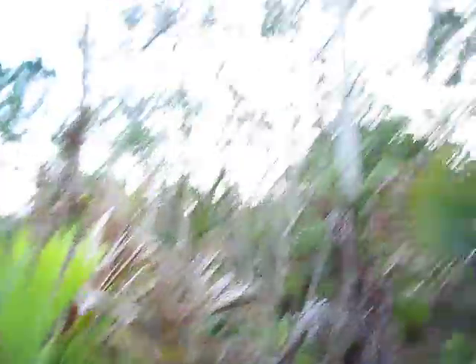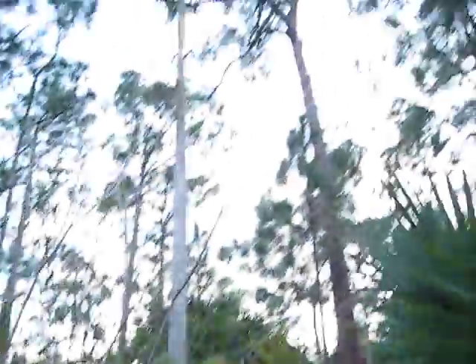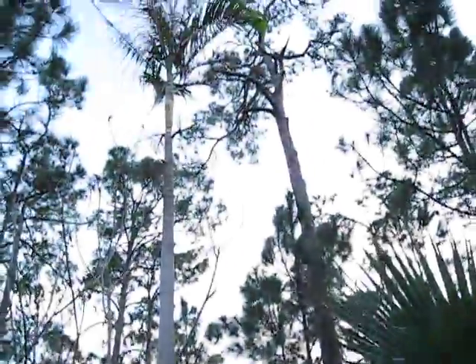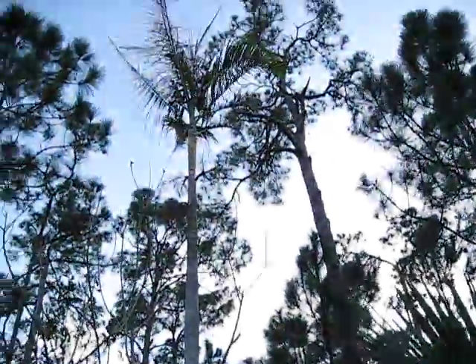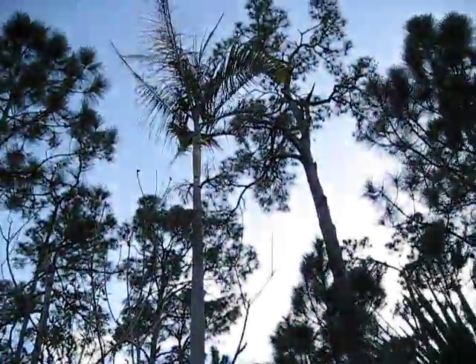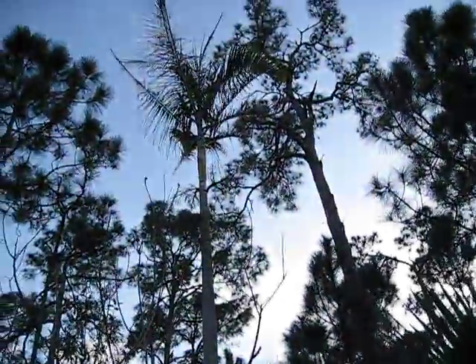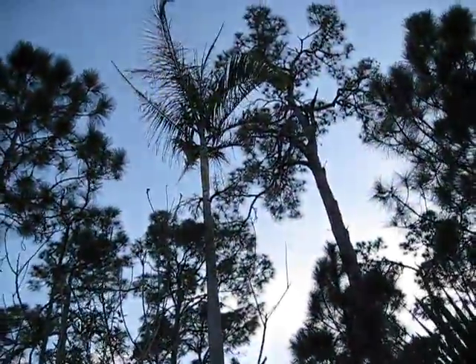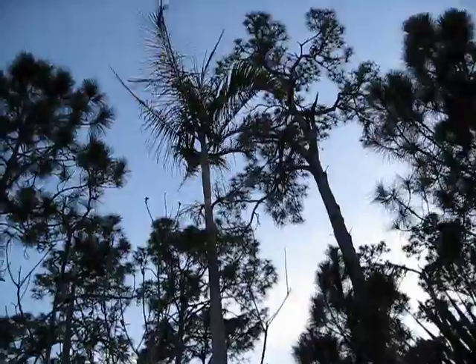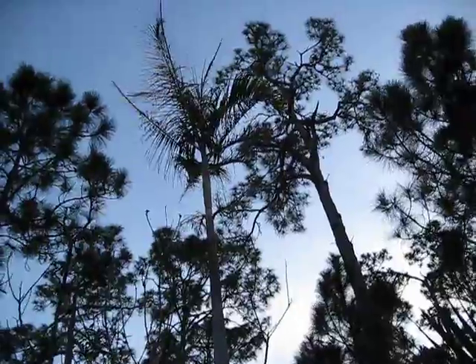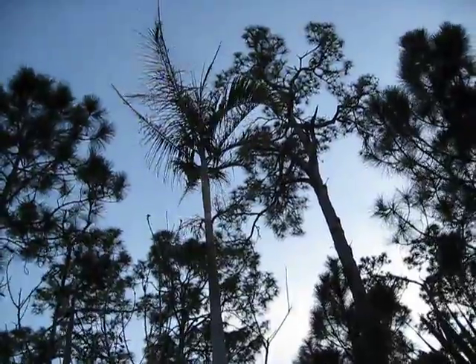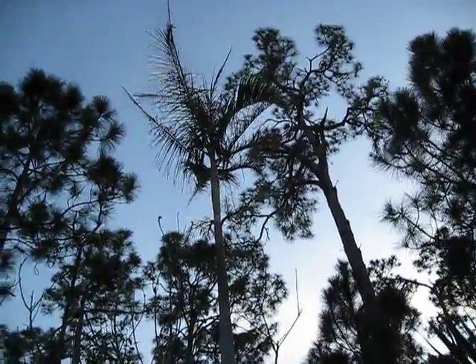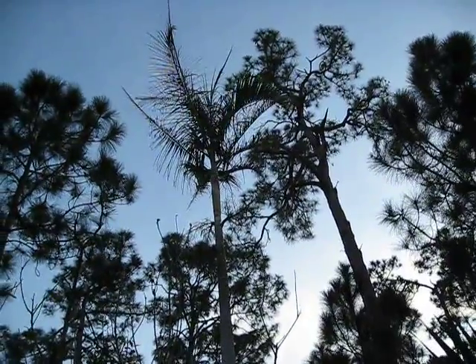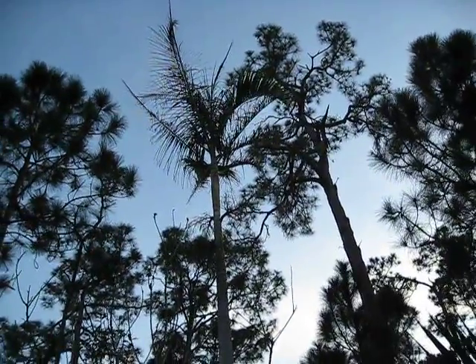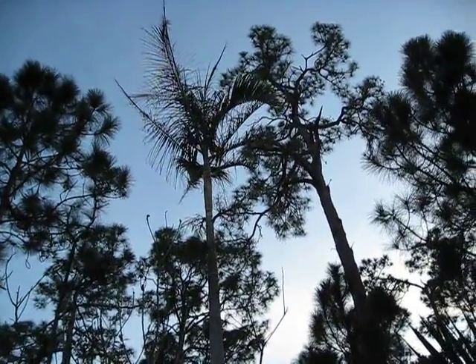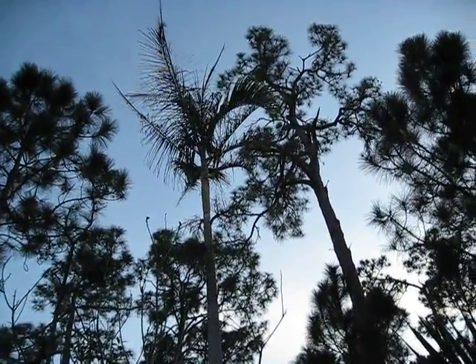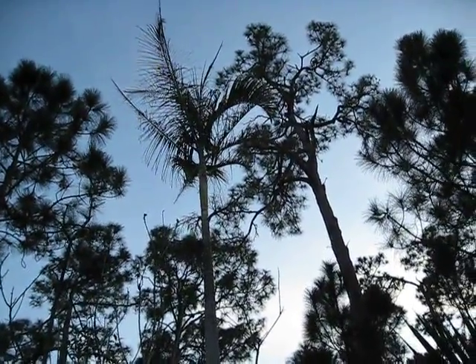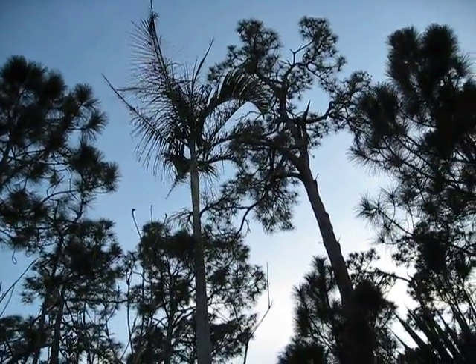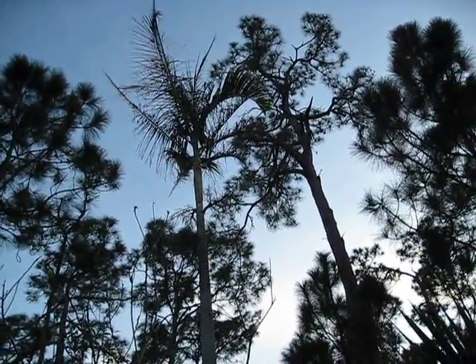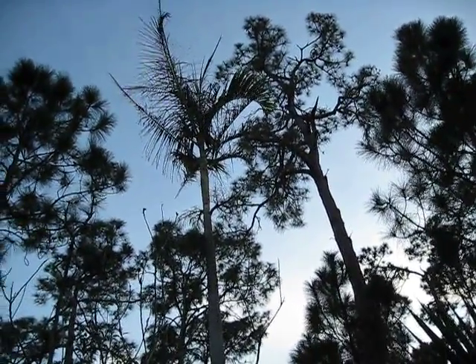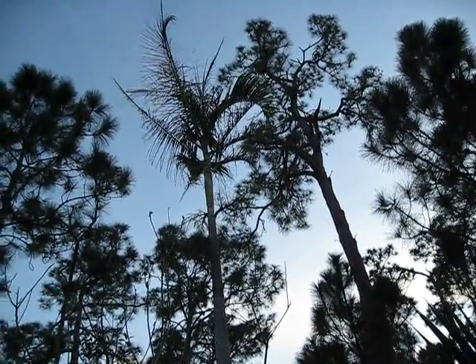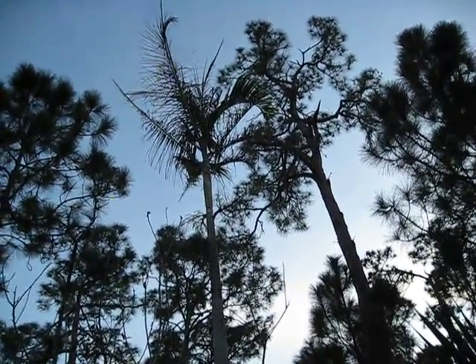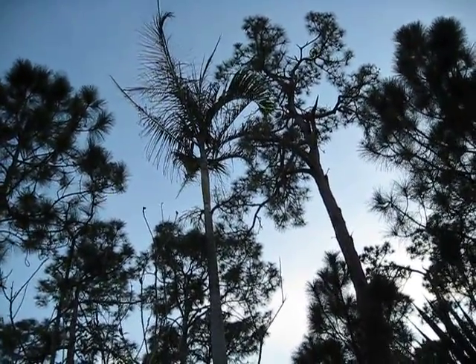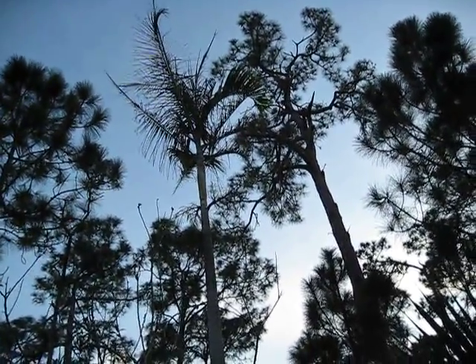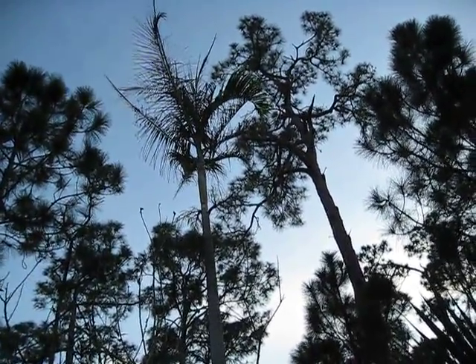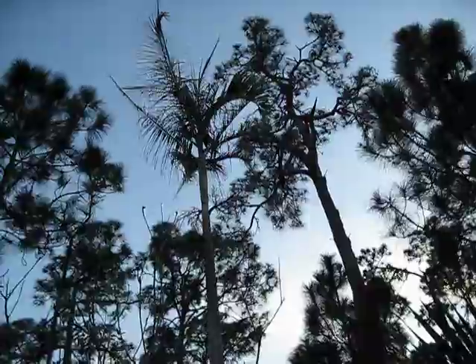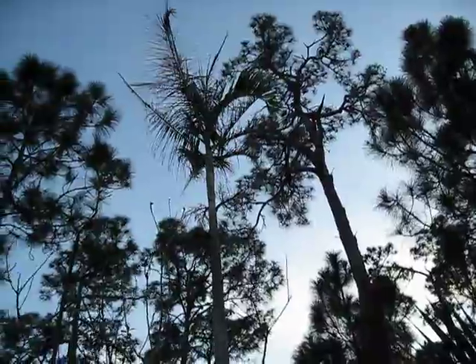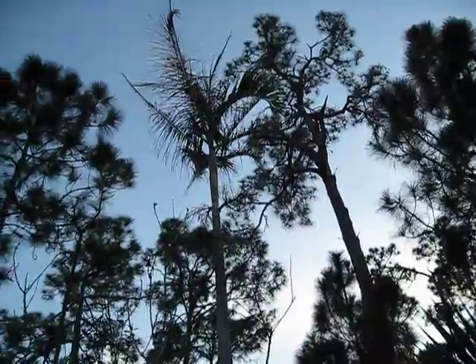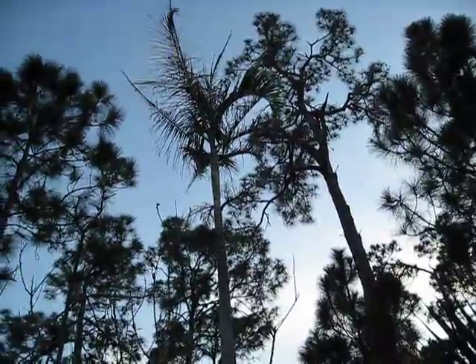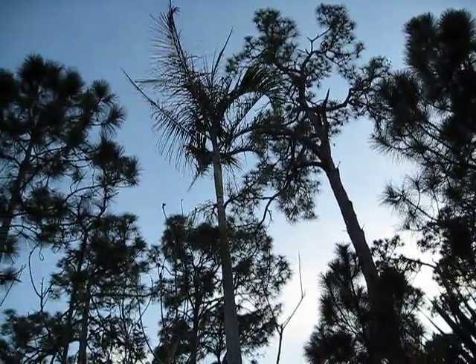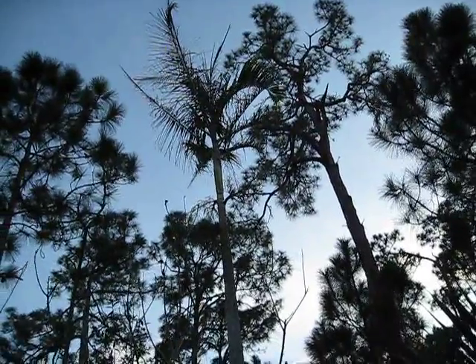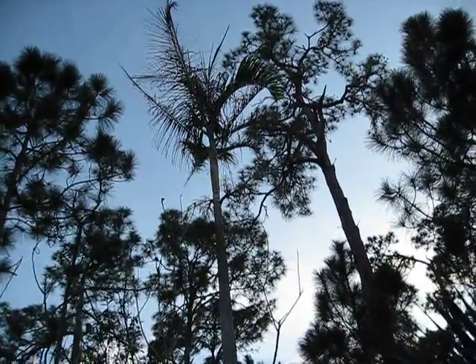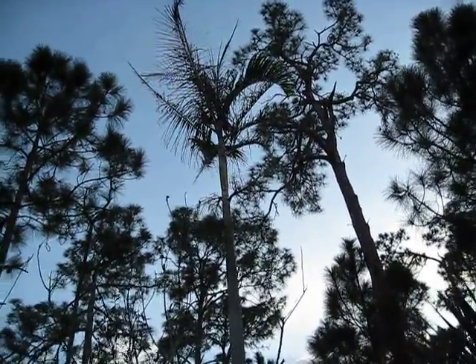And then we have a Carpentaria acuminata. Not real happy, but it will hopefully recover. It's about 12 meters — maybe 35 to 38 feet. There it is, but not bad. Pretty good.